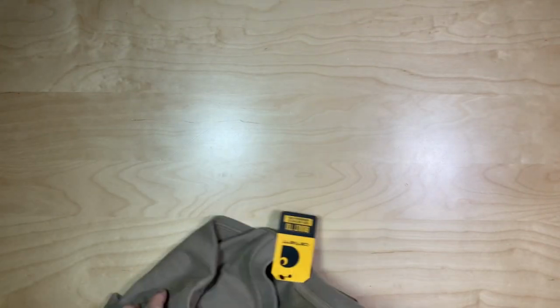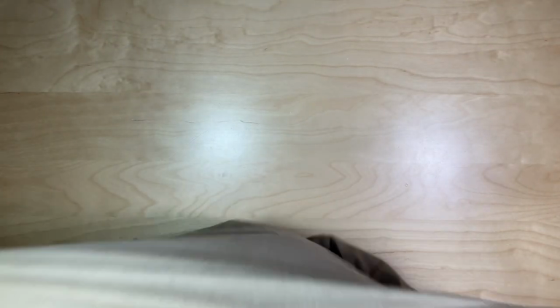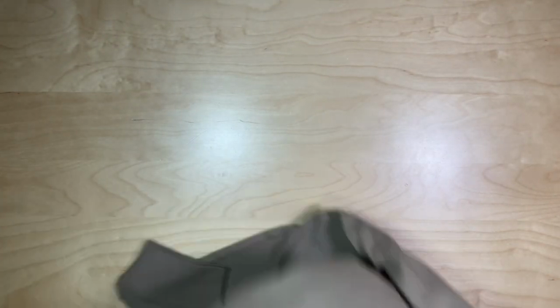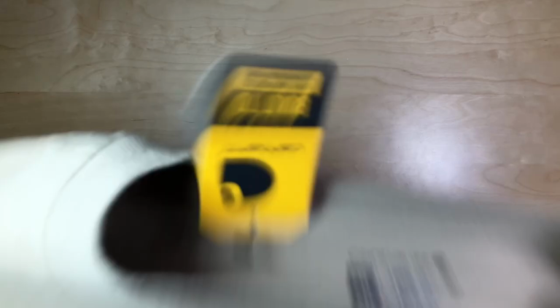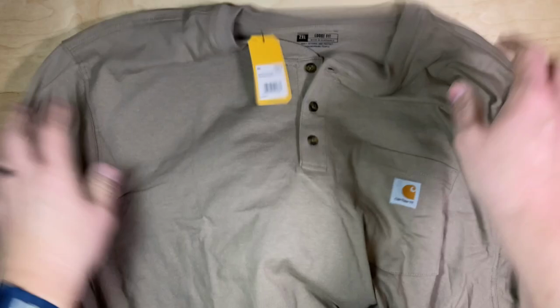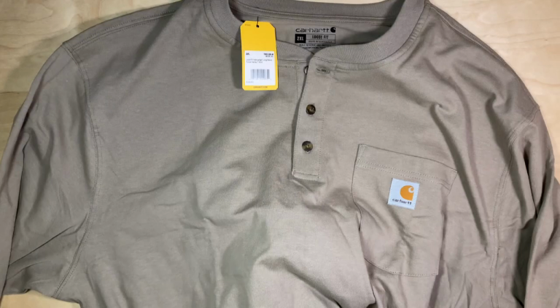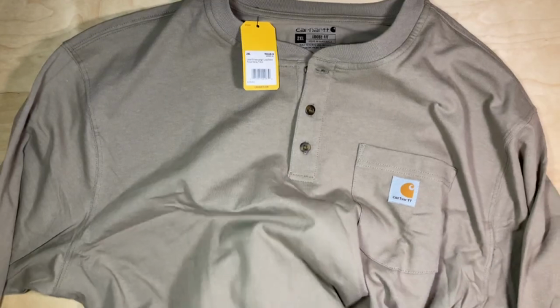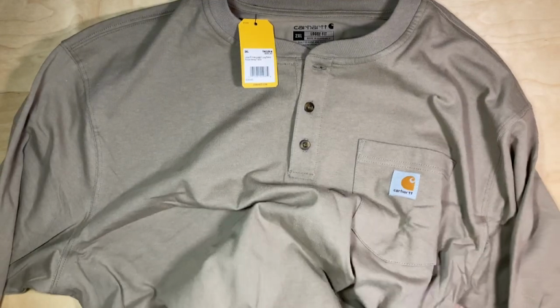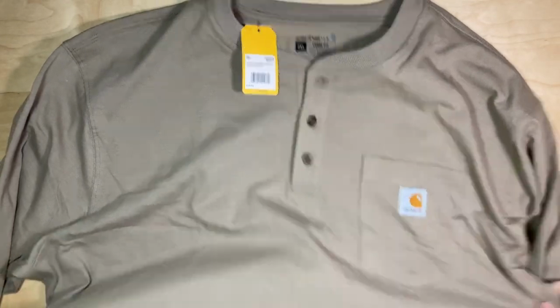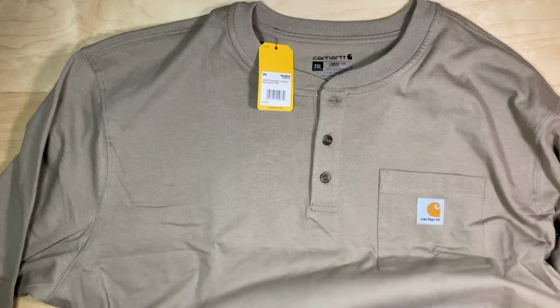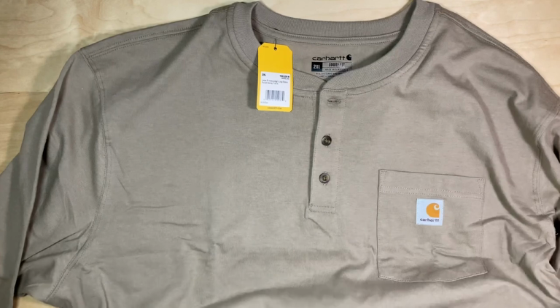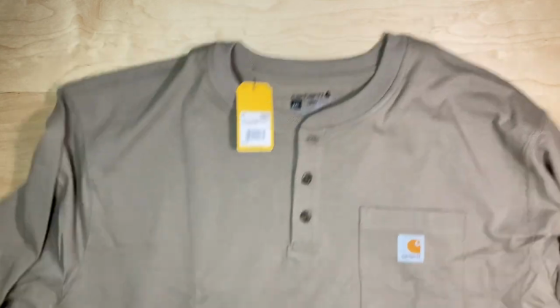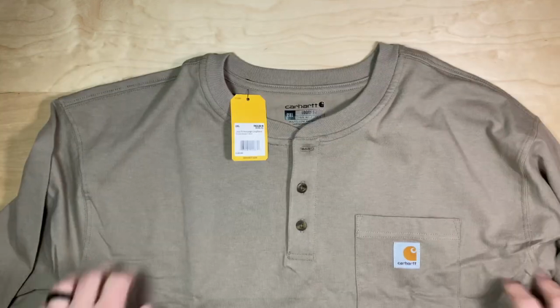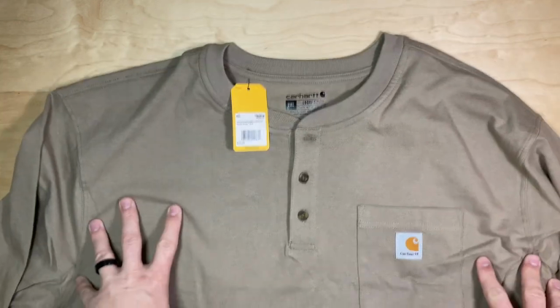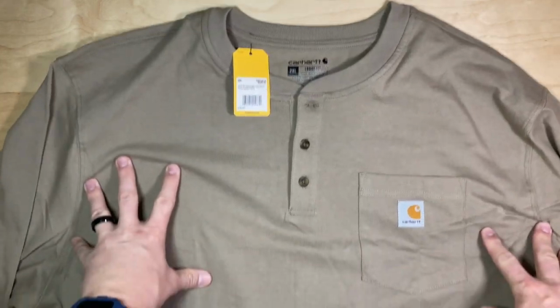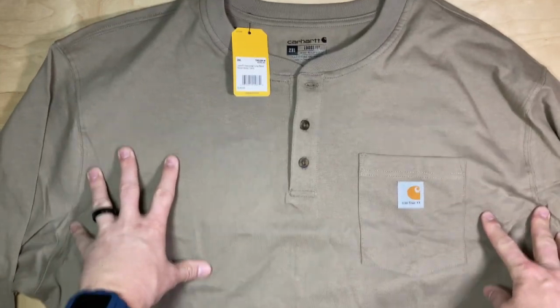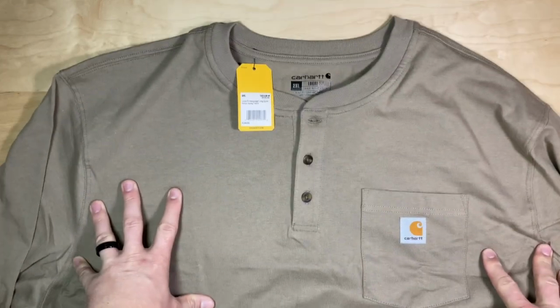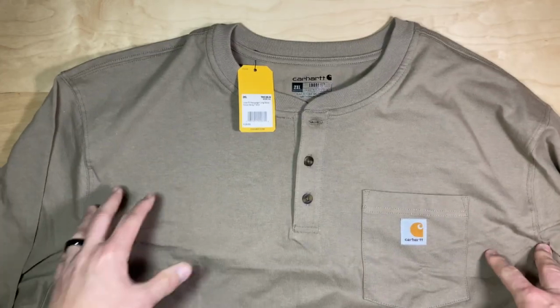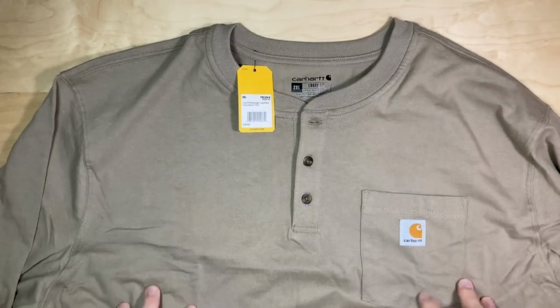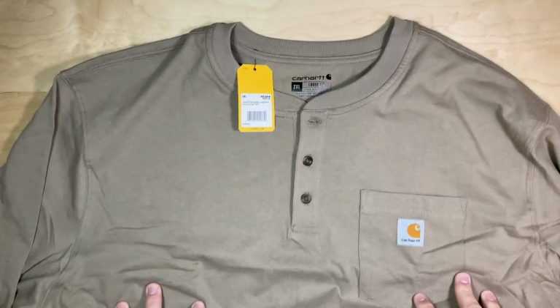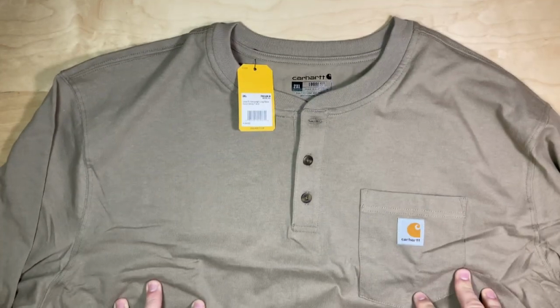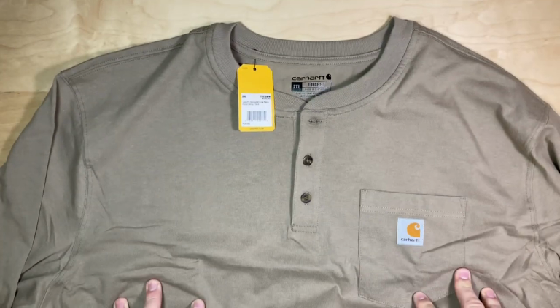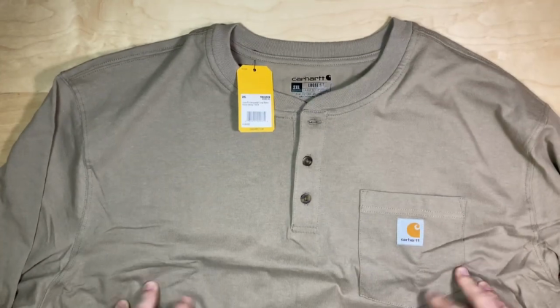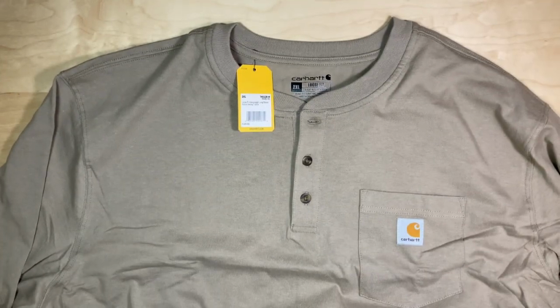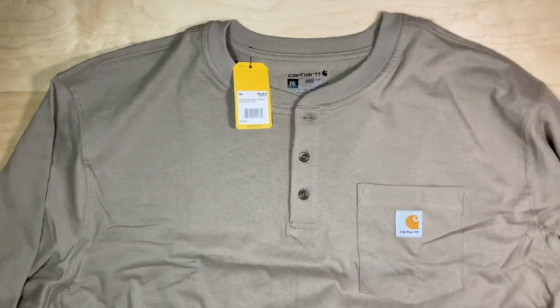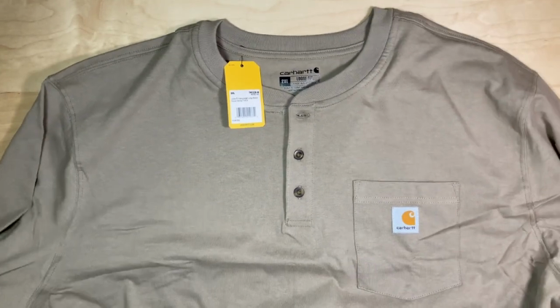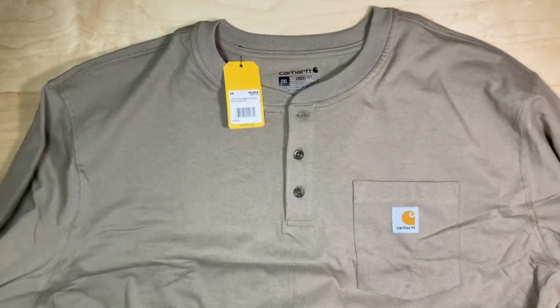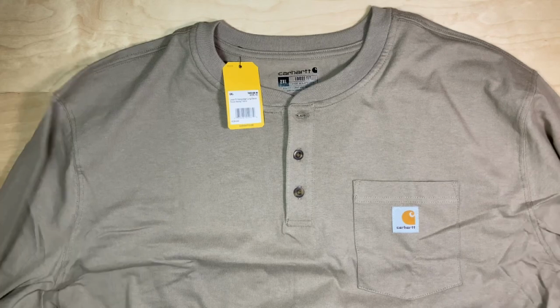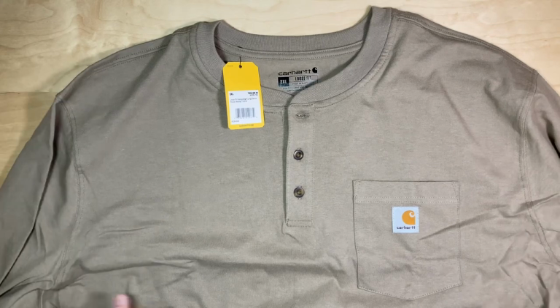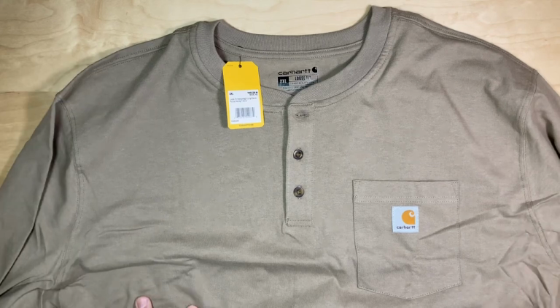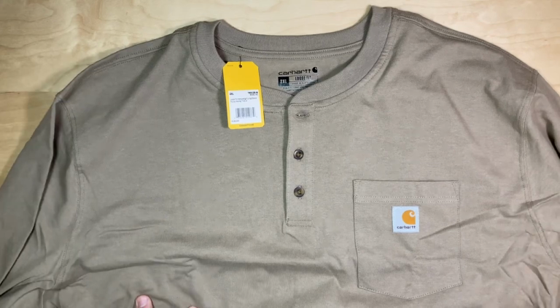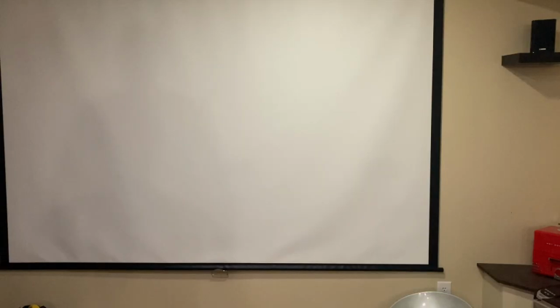This is a heavier weight material. I wouldn't say it's not soft — it's soft enough, and I'm sure after a couple of washes it'll break in real nice. But it is a little bit more heavy-duty than what I'm looking for for my needs.